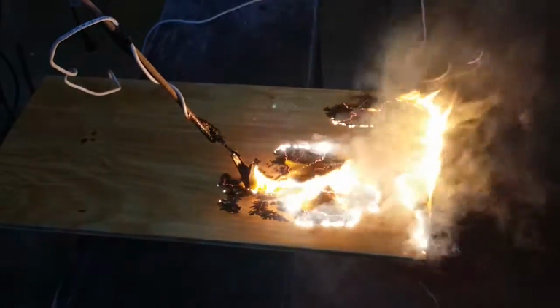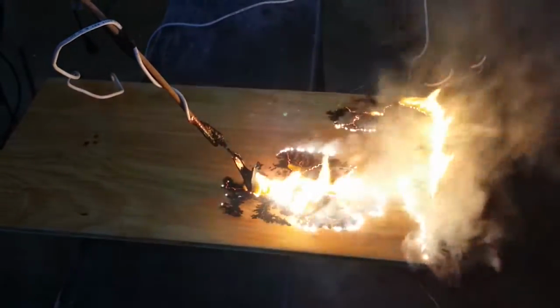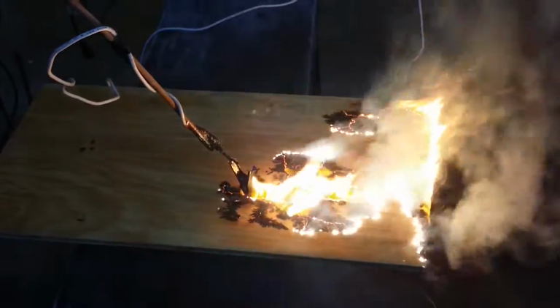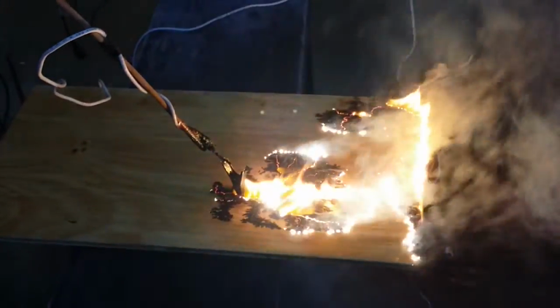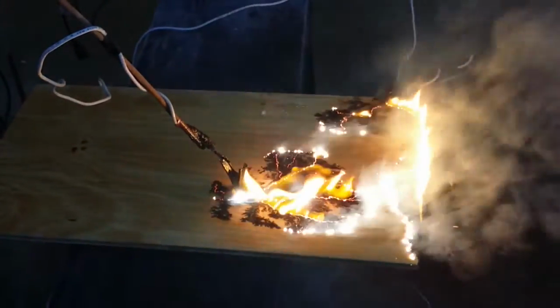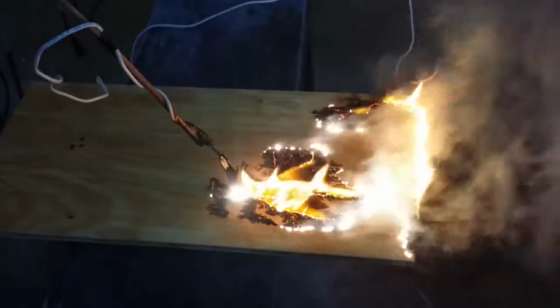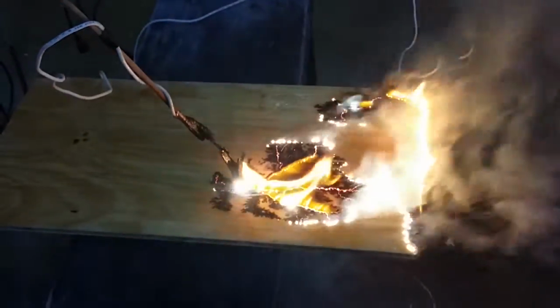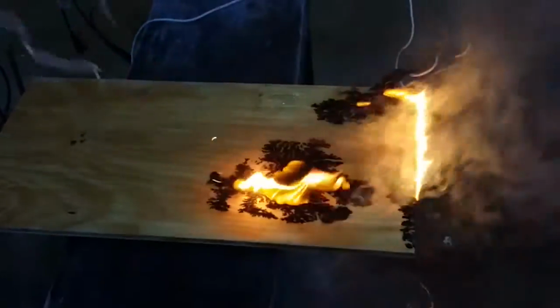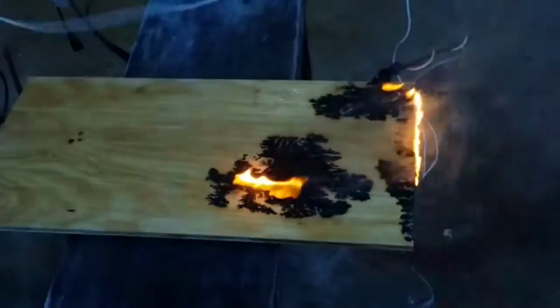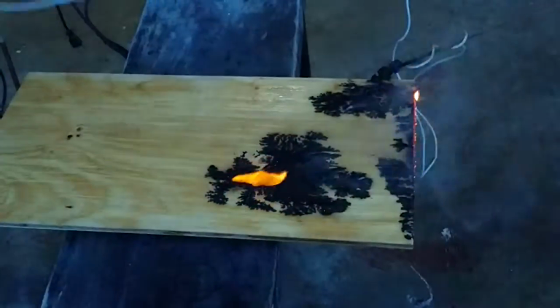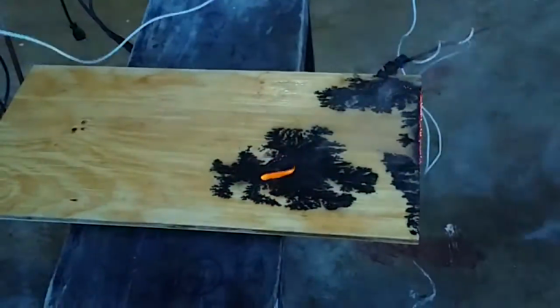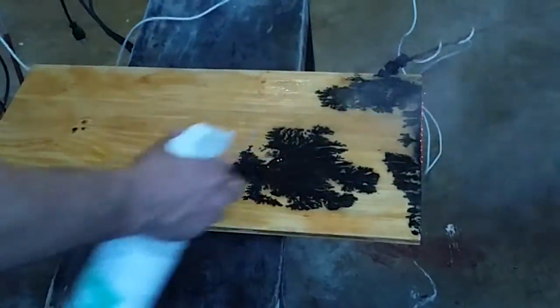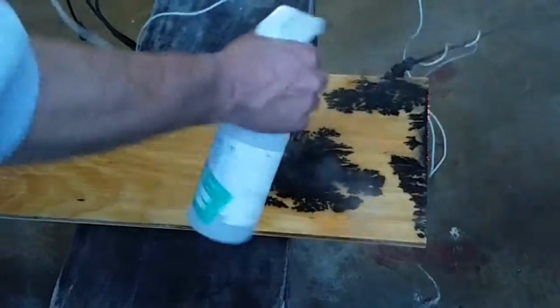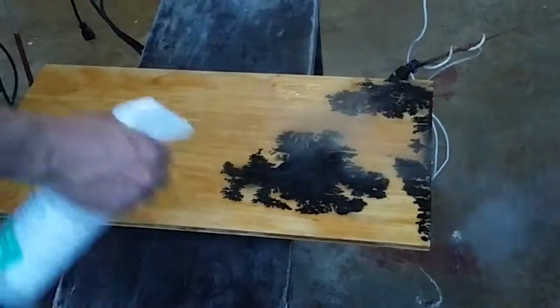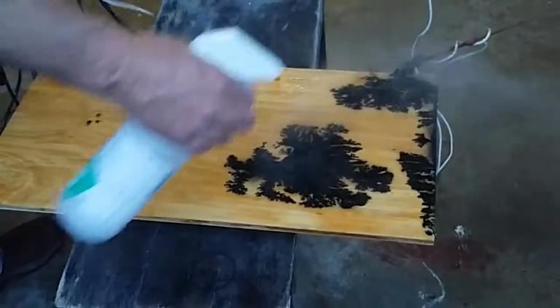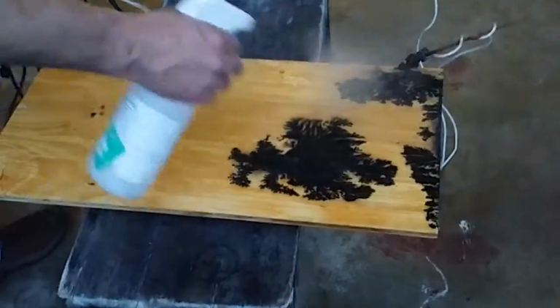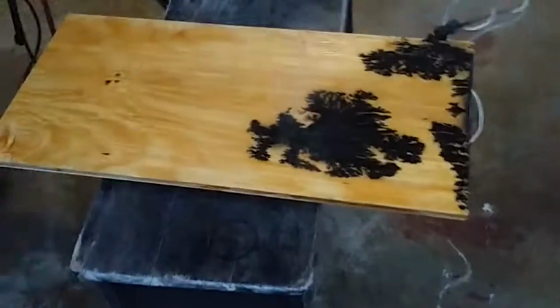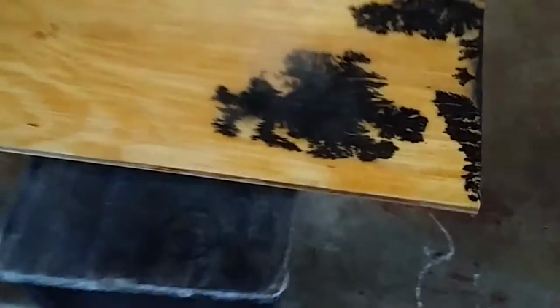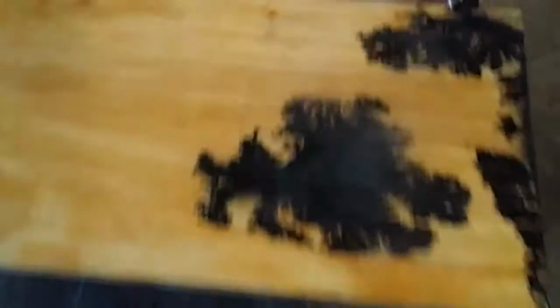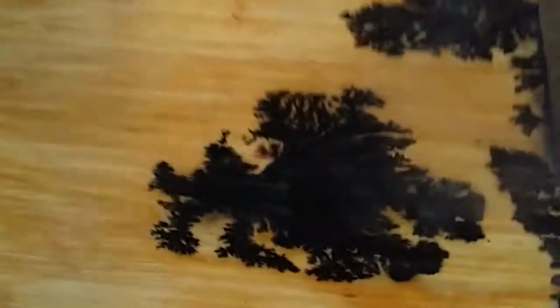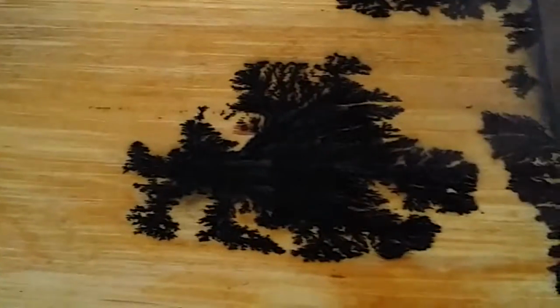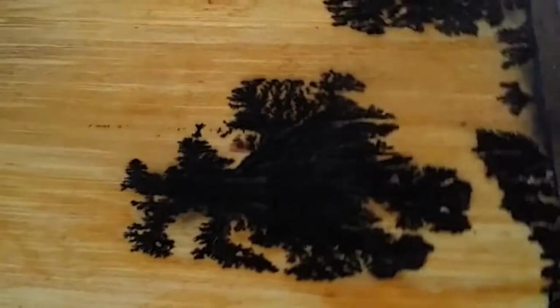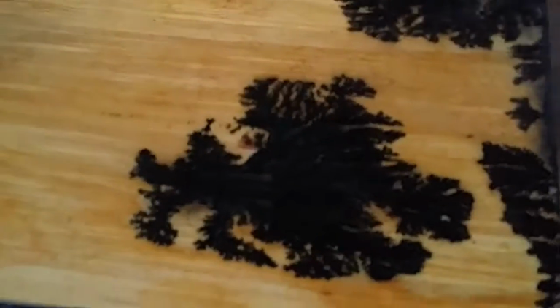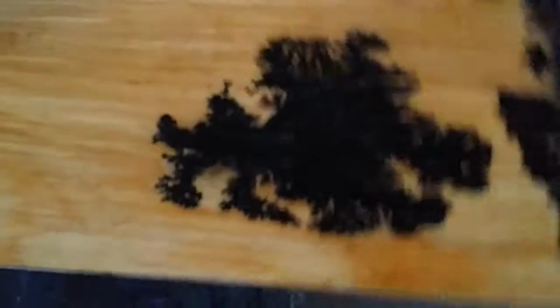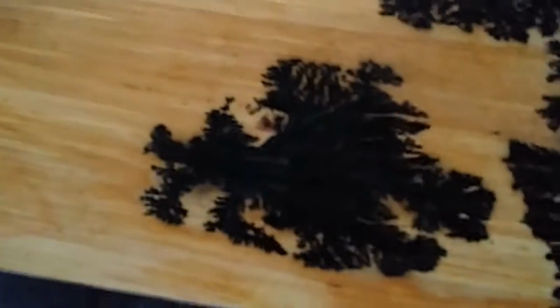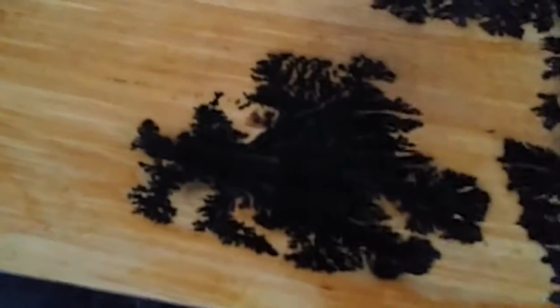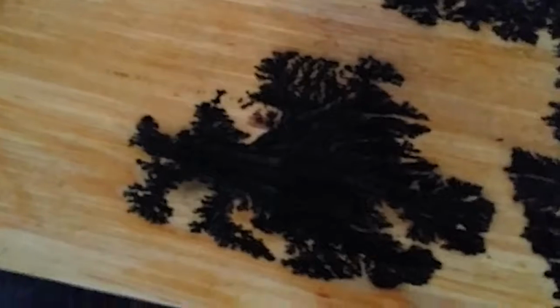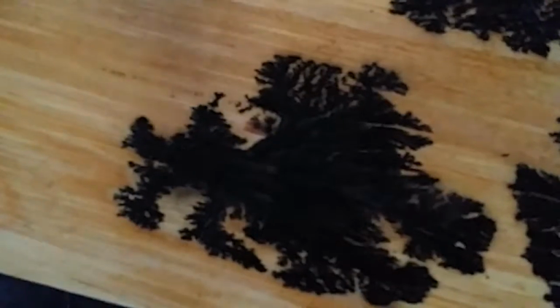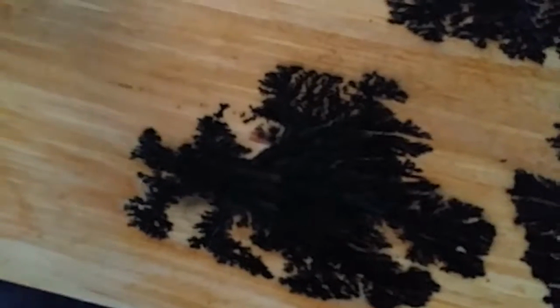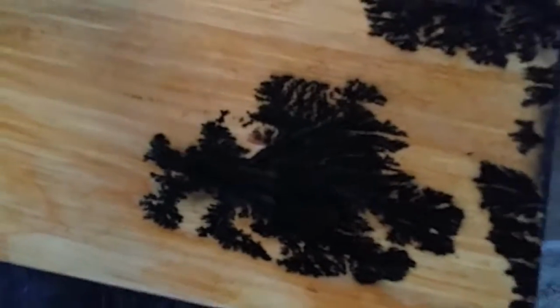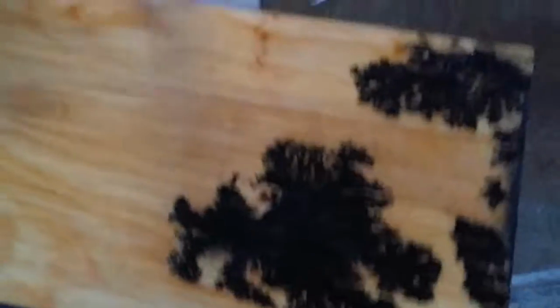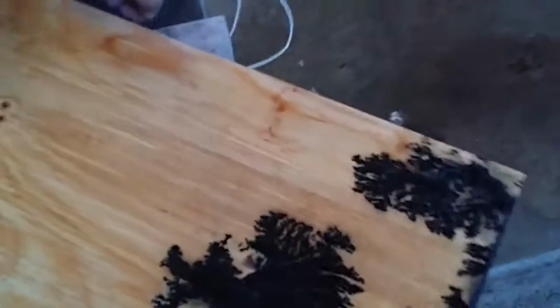You have quite a burning piece of wood there. And then it shorts, so I stop it. There it is. I'll get some more burn on the other side of the wood — it's pretty cool looking still.